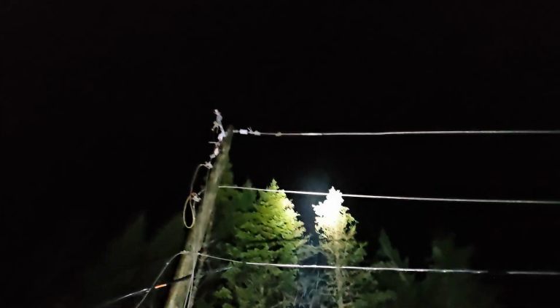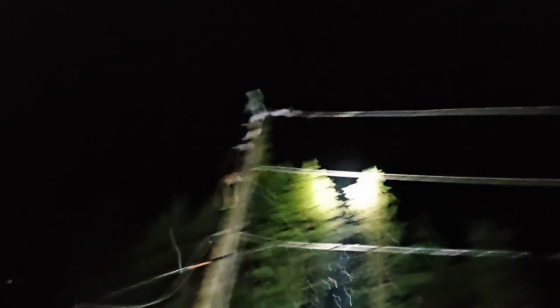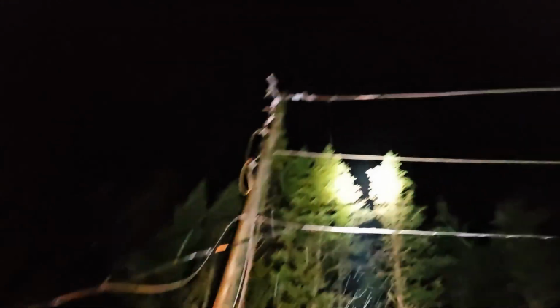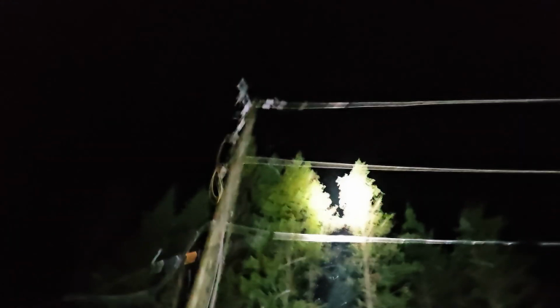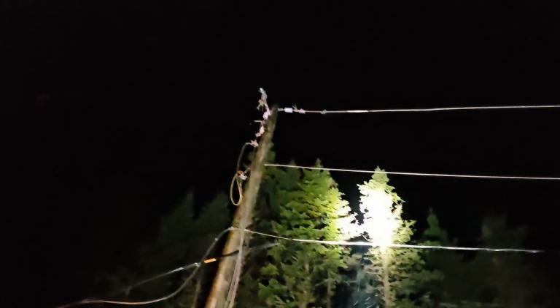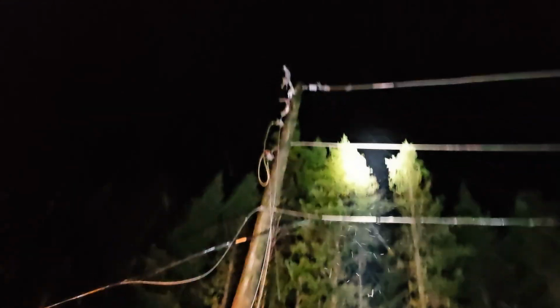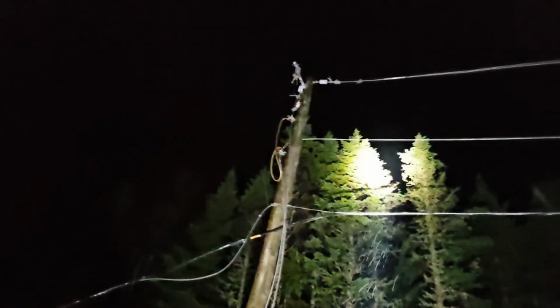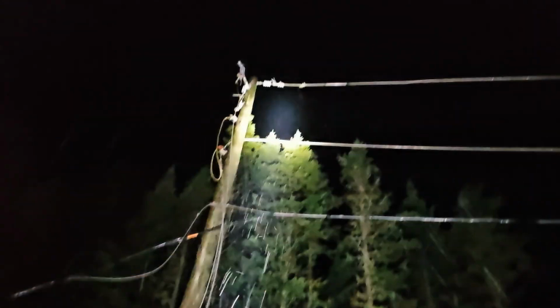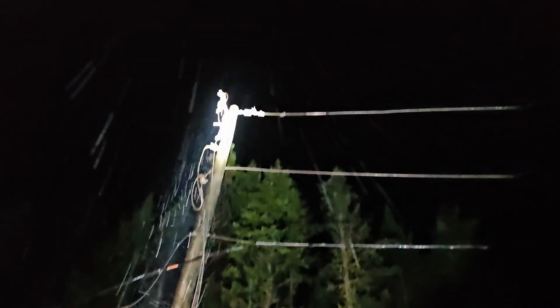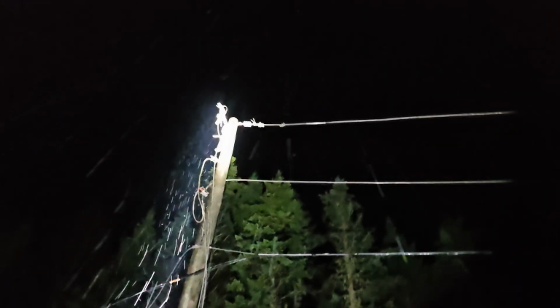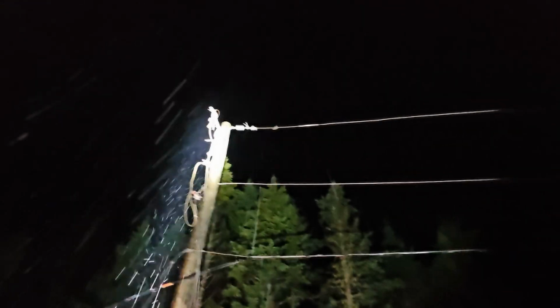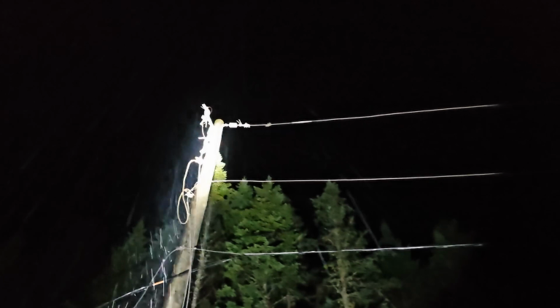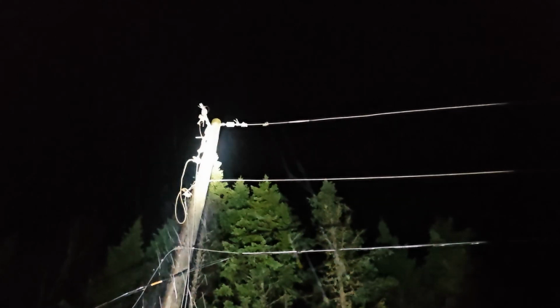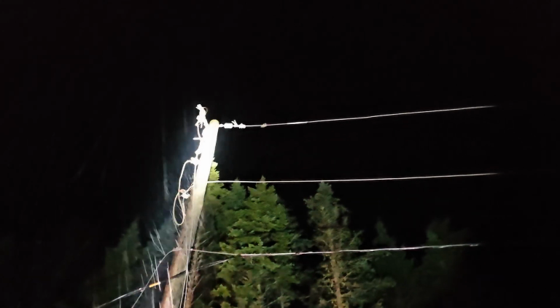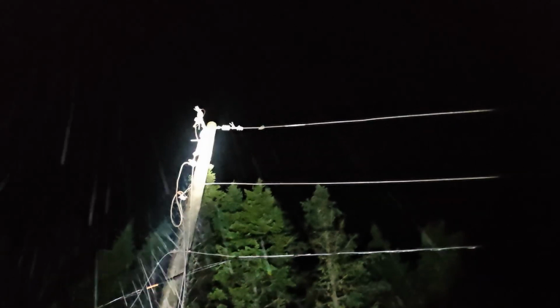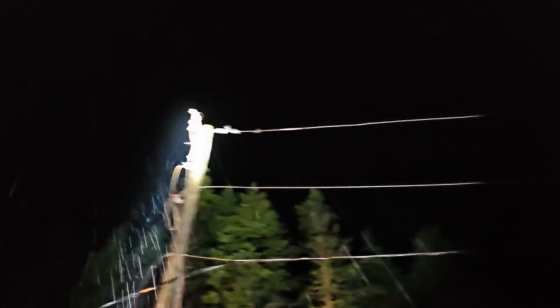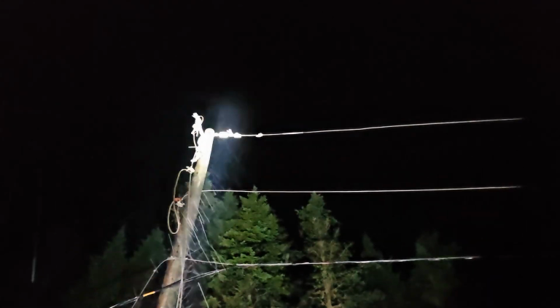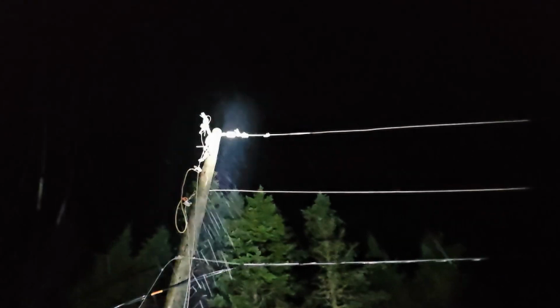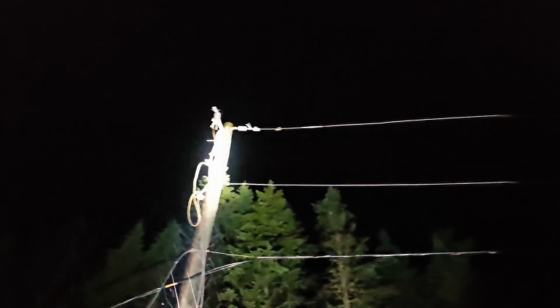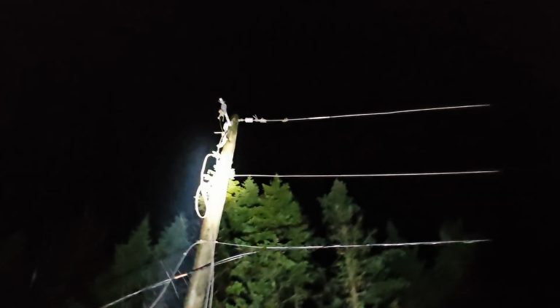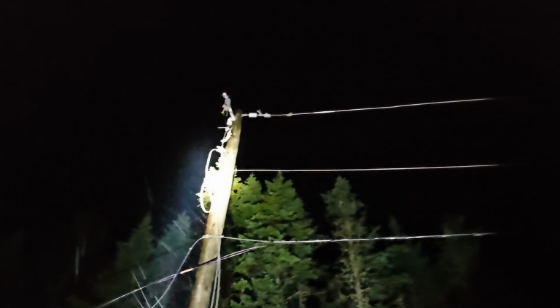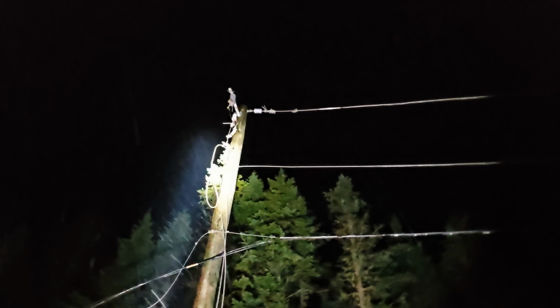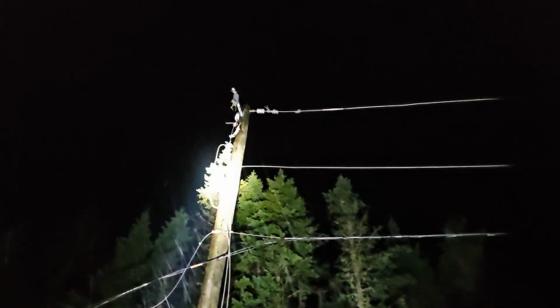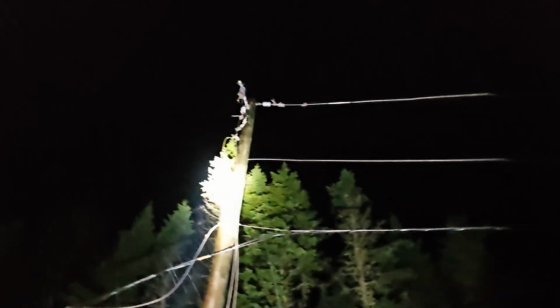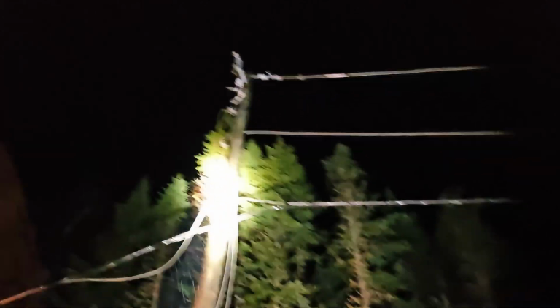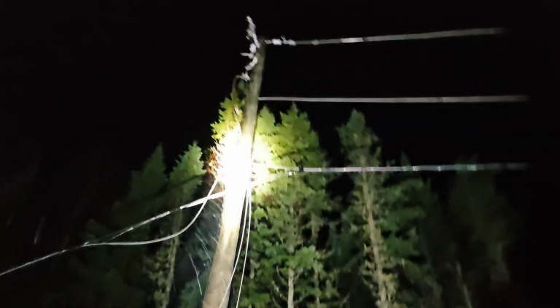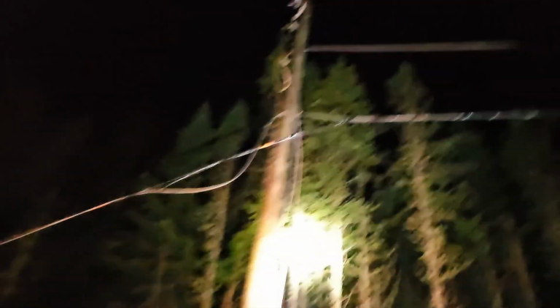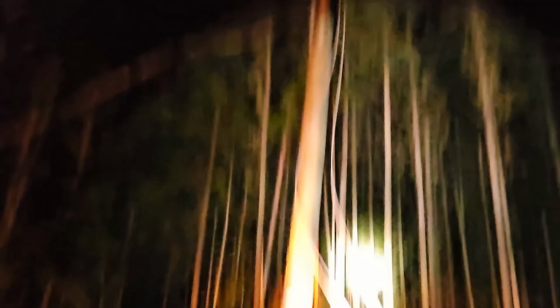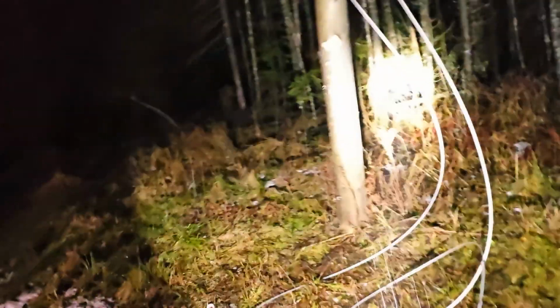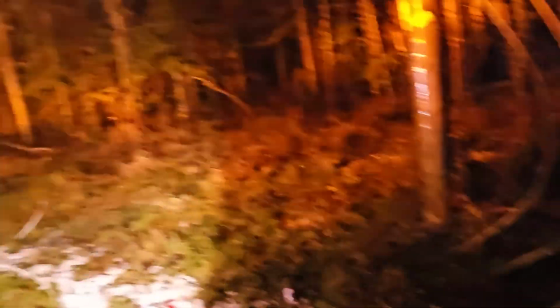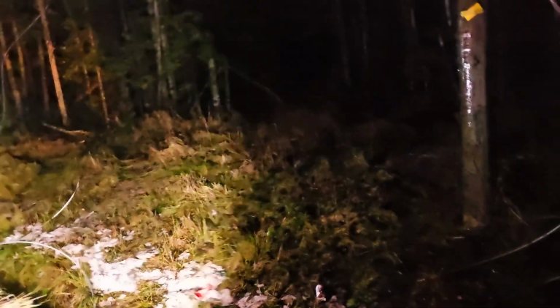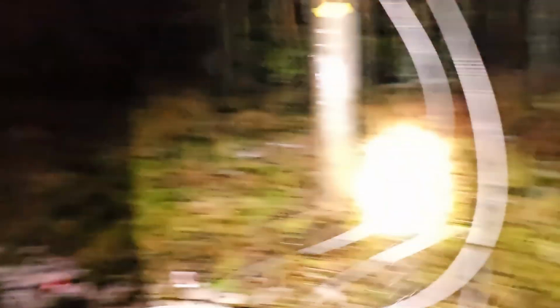What we did in order to secure the scene: I went up in the boom and actually removed the tap from that switch, and installed a ground between that primary and neutral. So if anybody comes by and tries to mess with that tree, those lines are grounded.